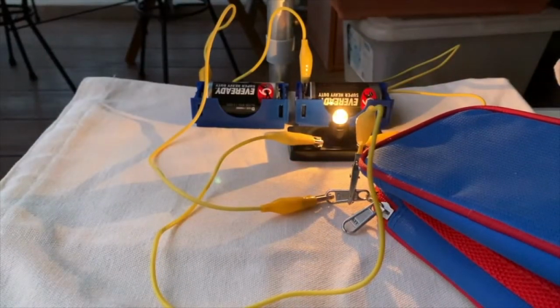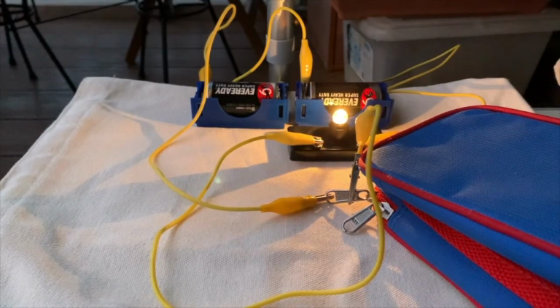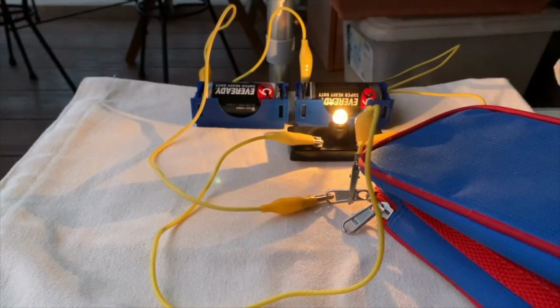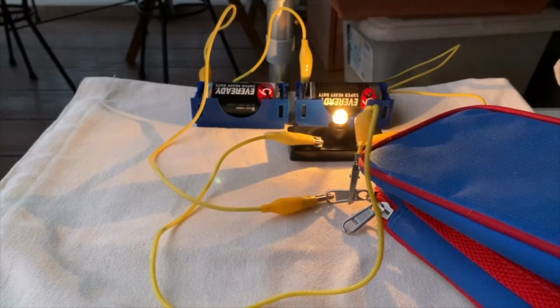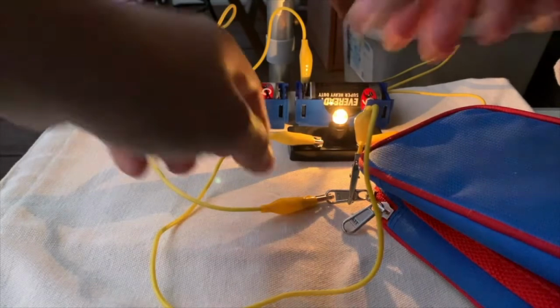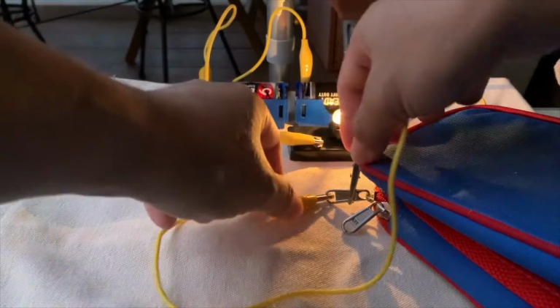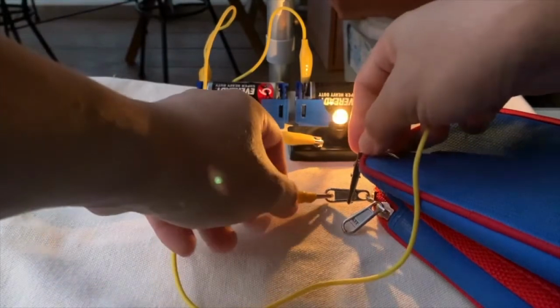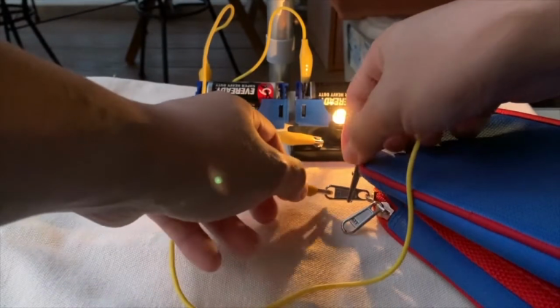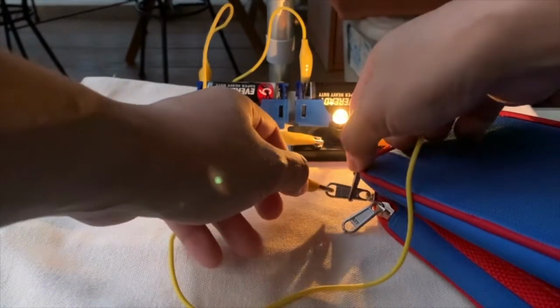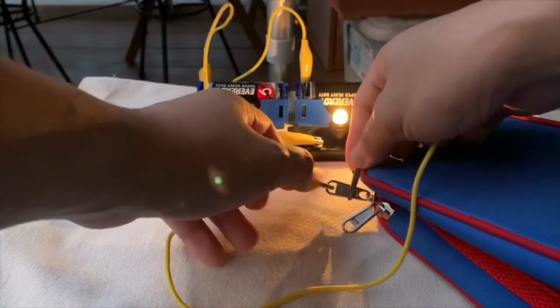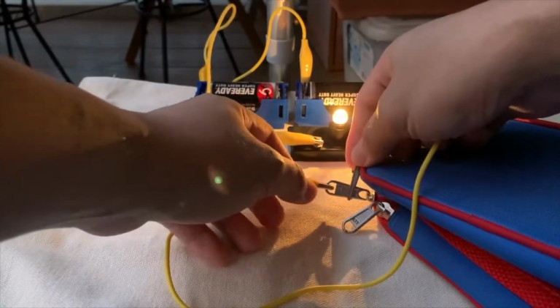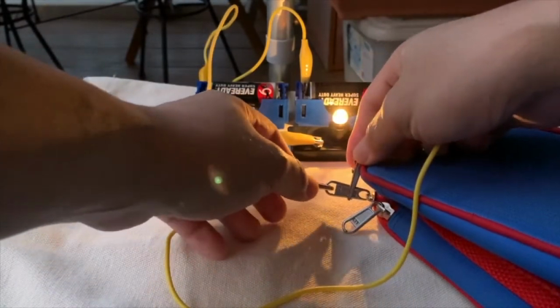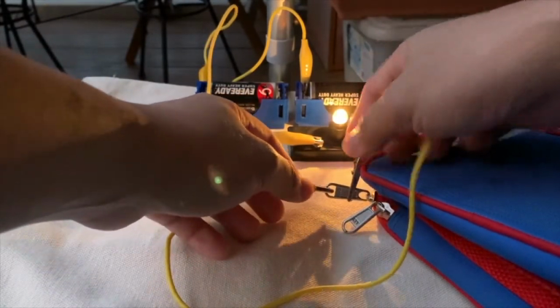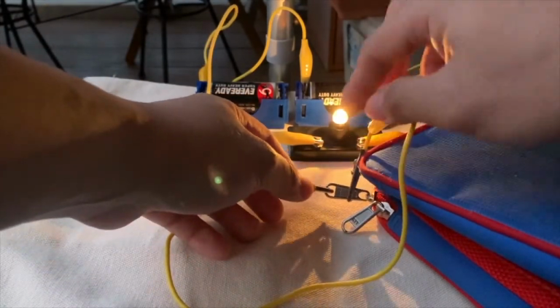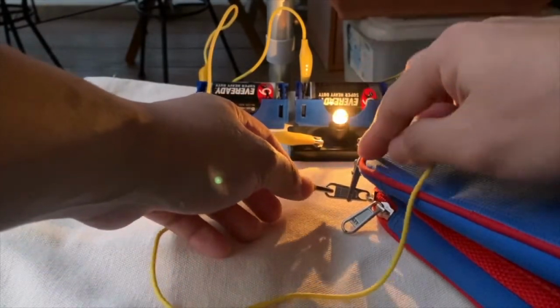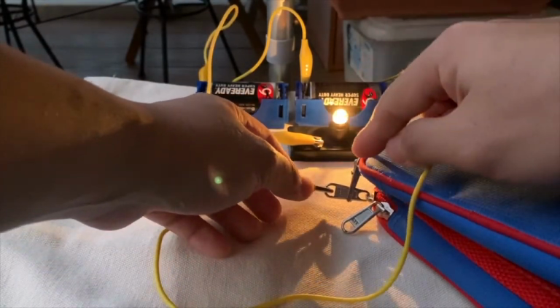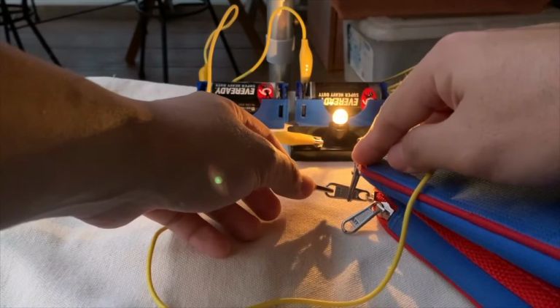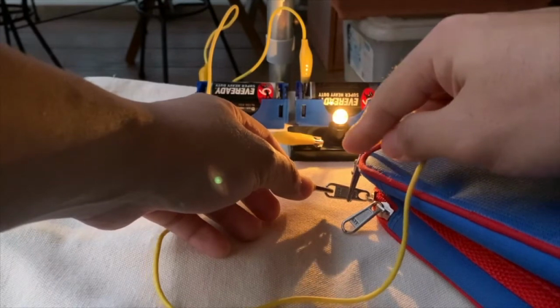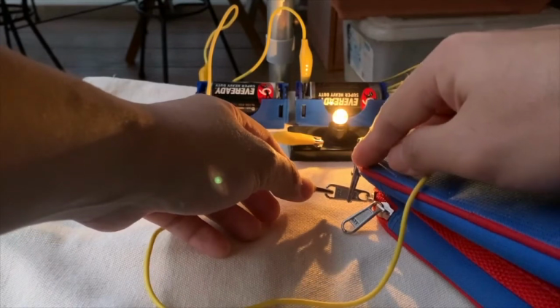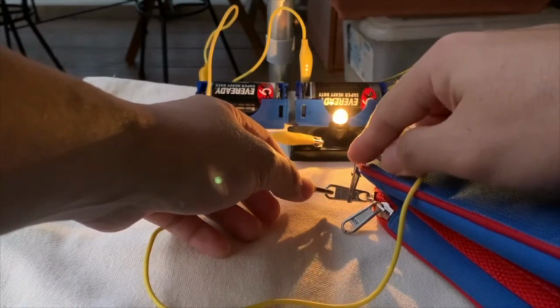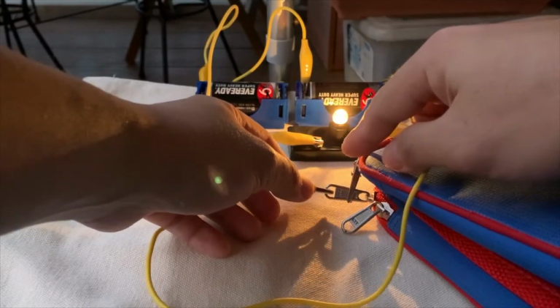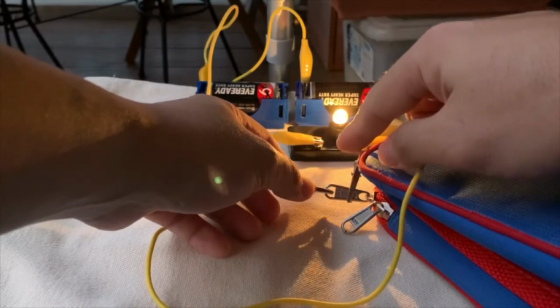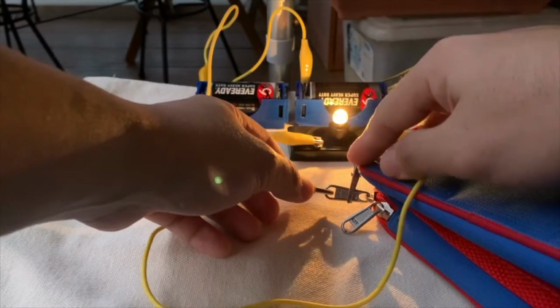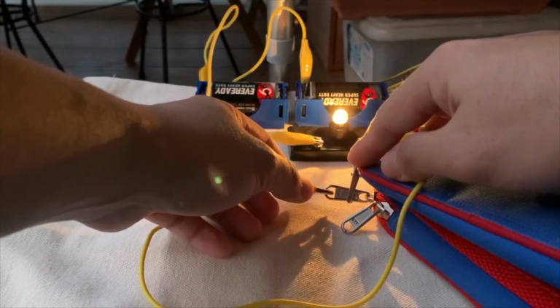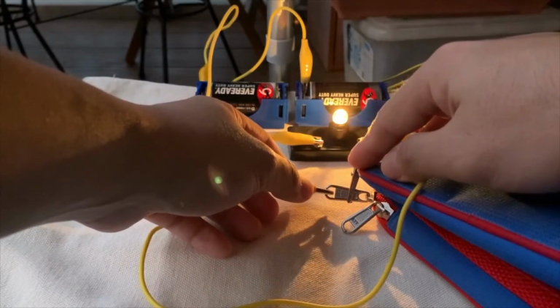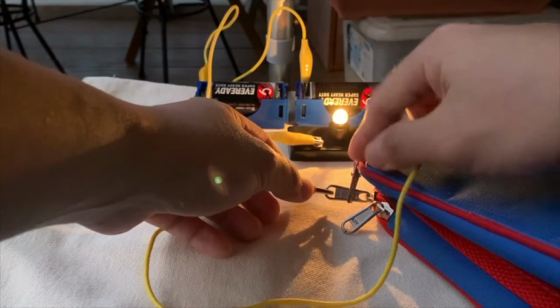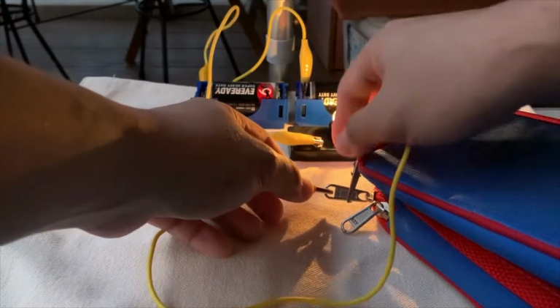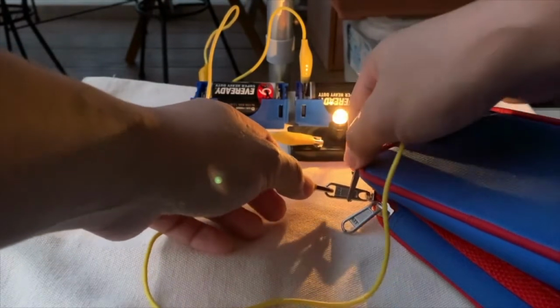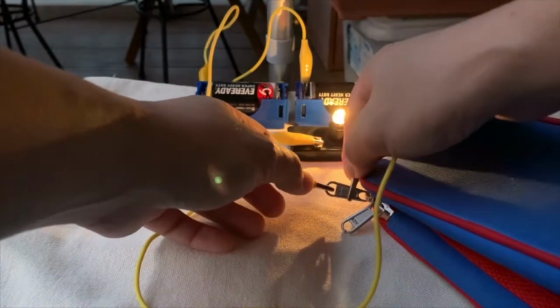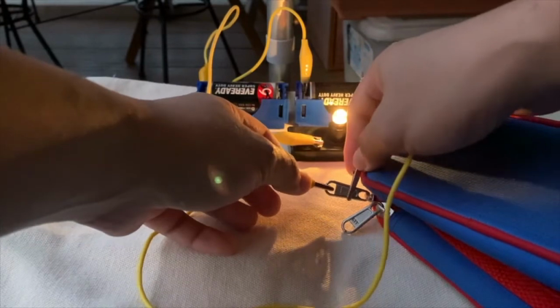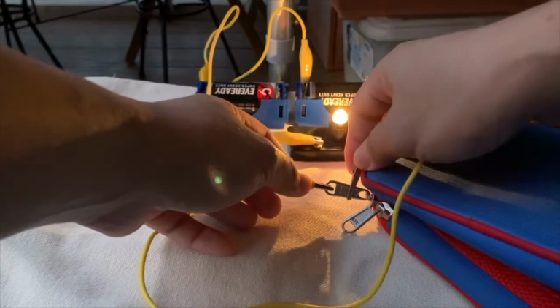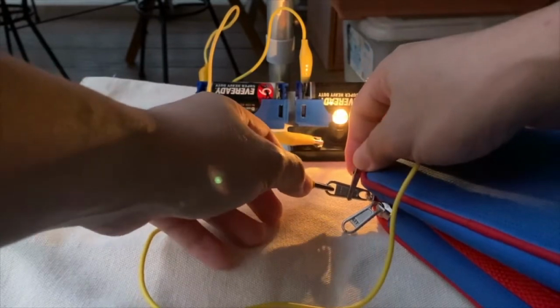It lights up! So from here we can say that the metallic pencil case zip is a conductor of electricity. Metal is a conductor of electricity.